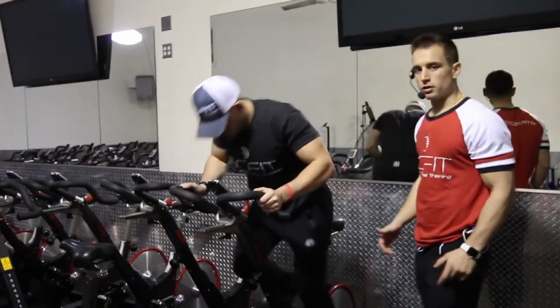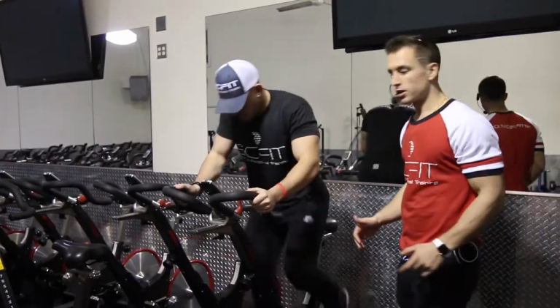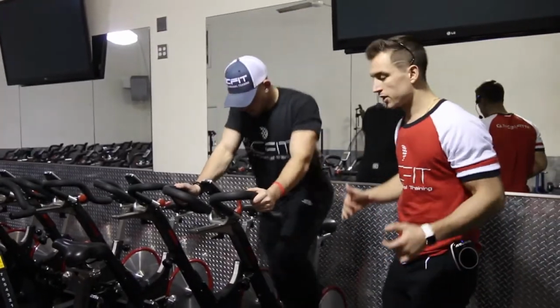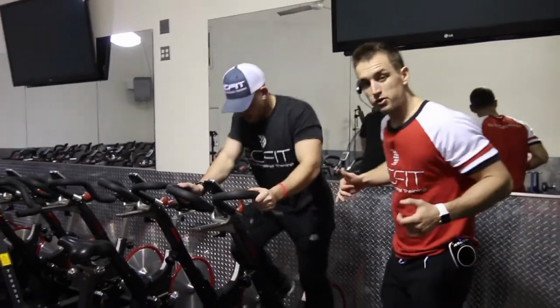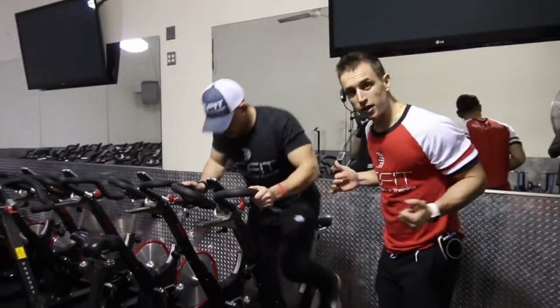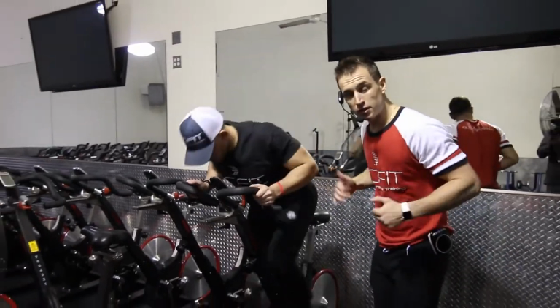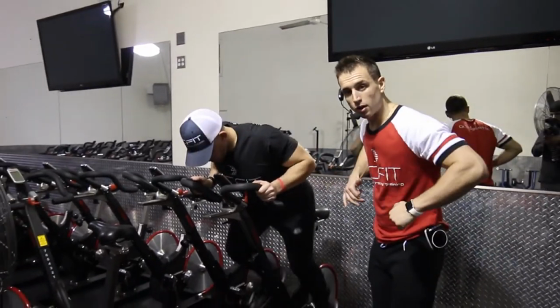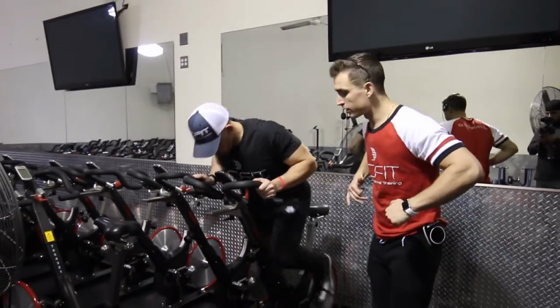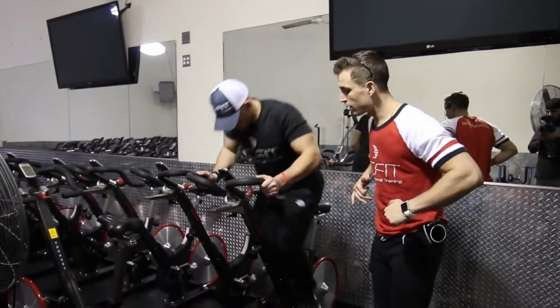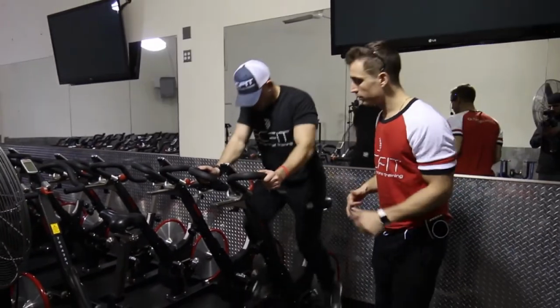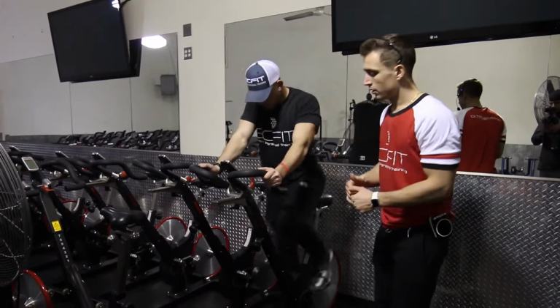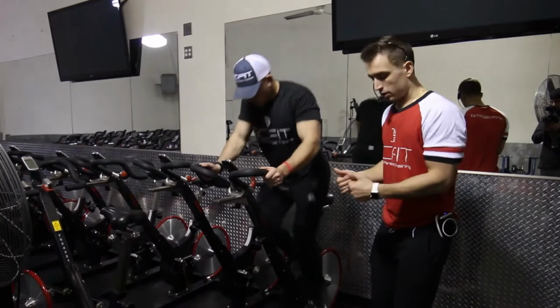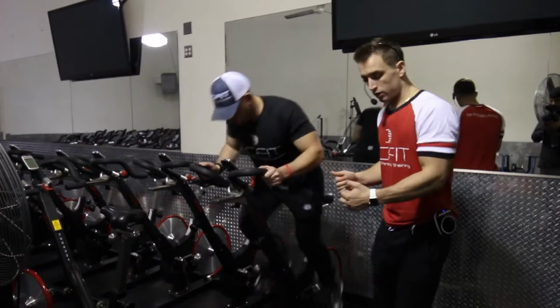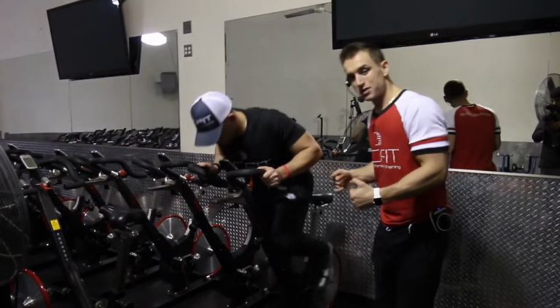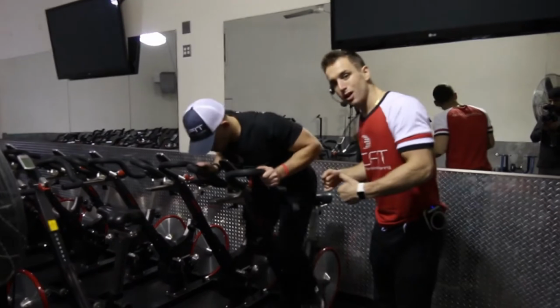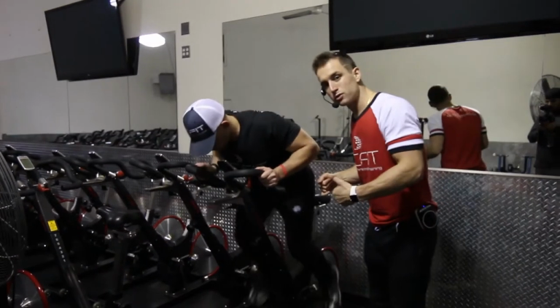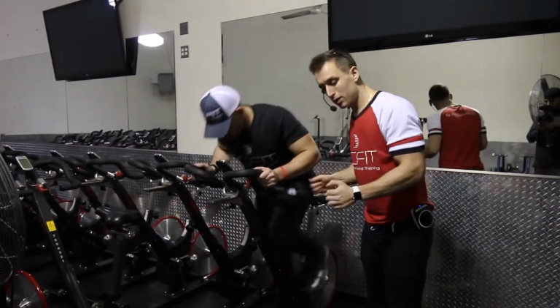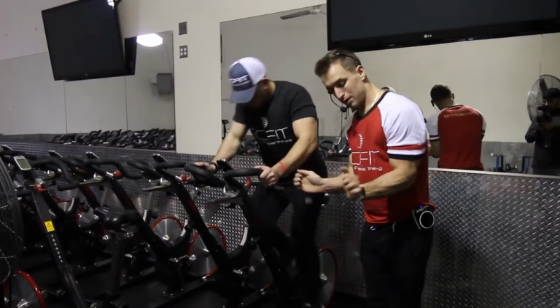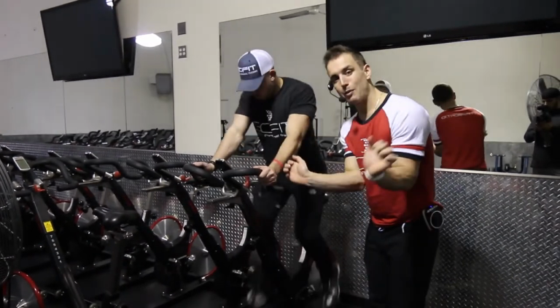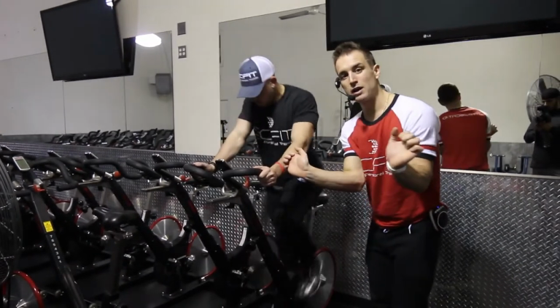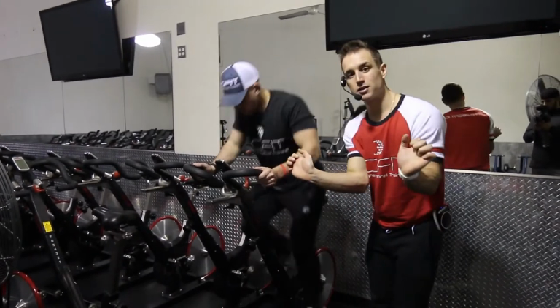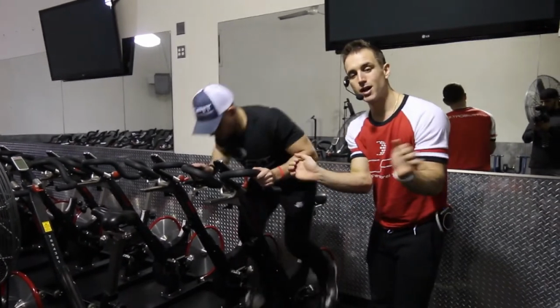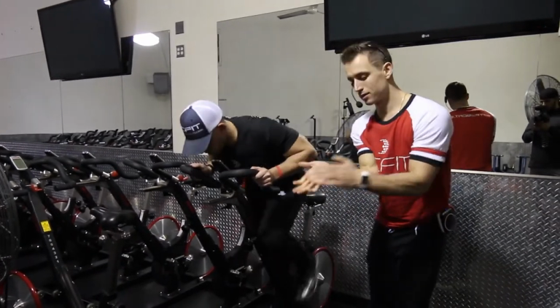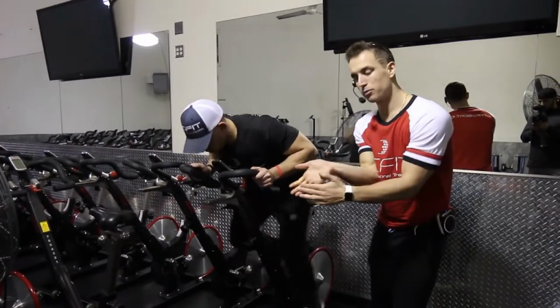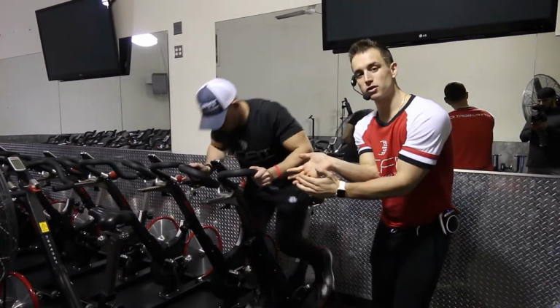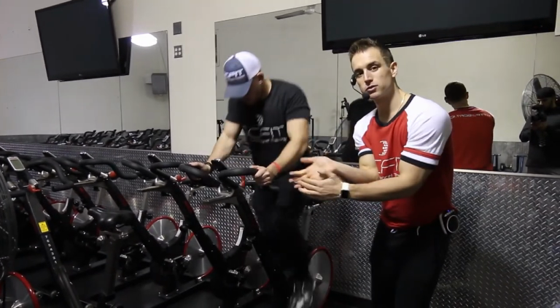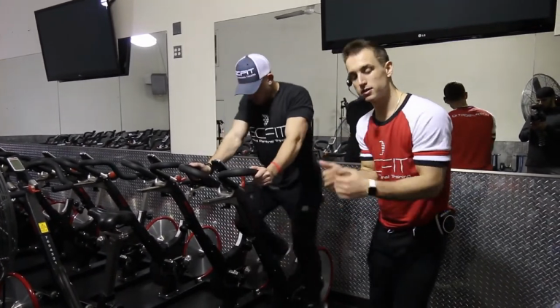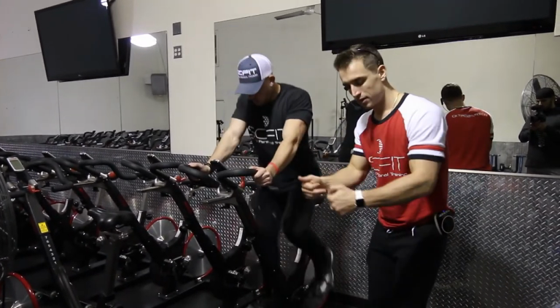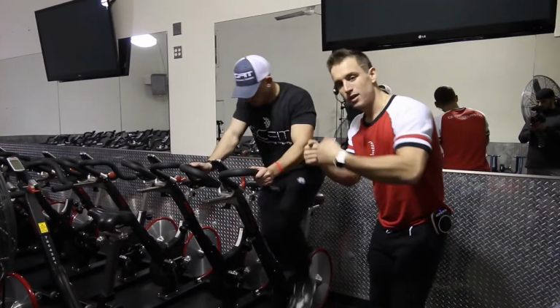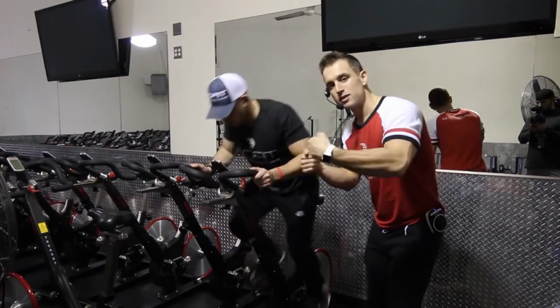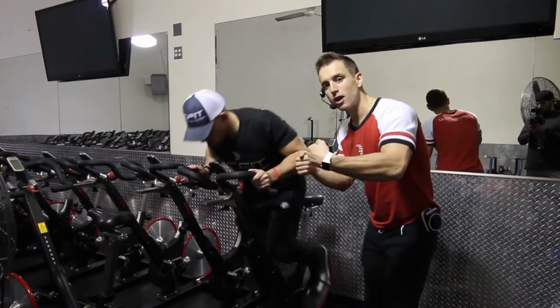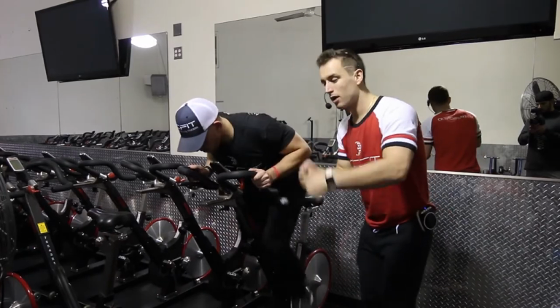Notice how his elbows are in — they're not flared out. His wrist is locked straight, not bent out to the side to take pressure off his wrist — locked out.